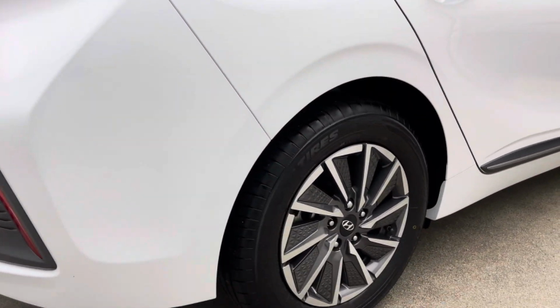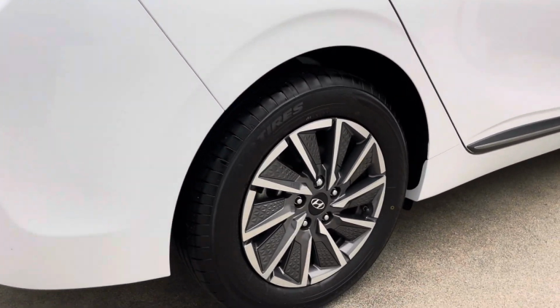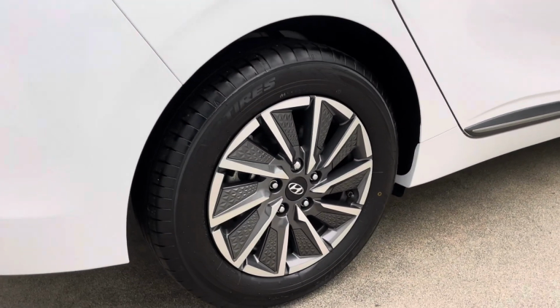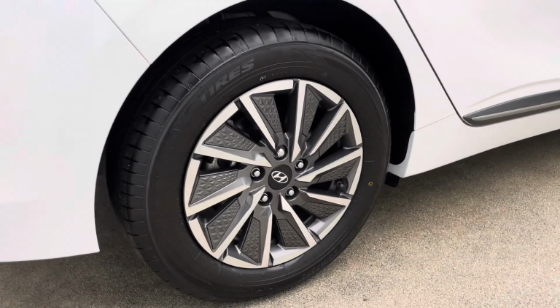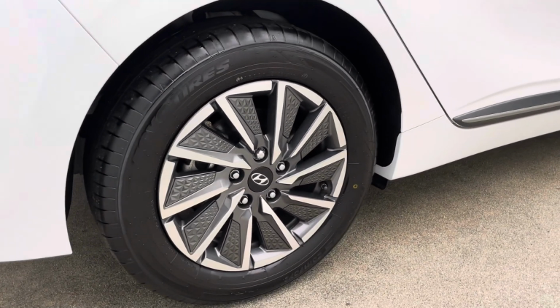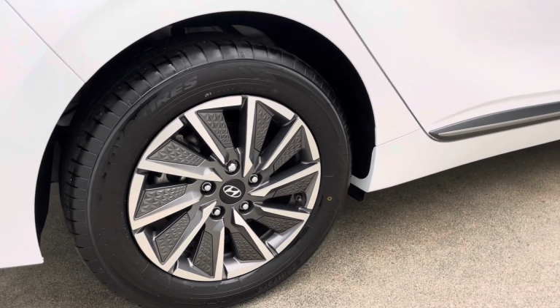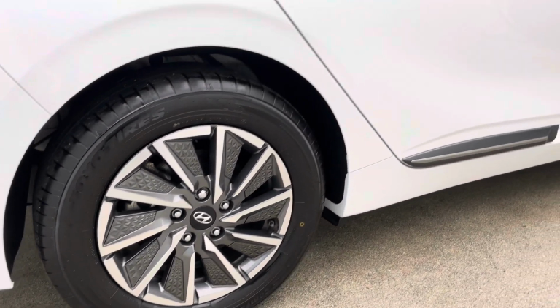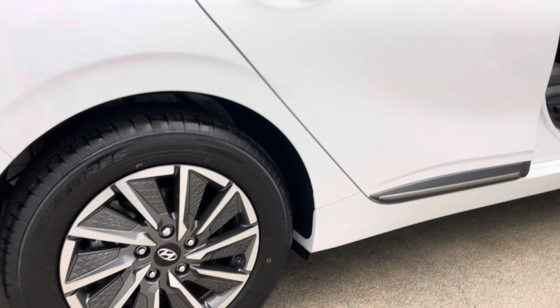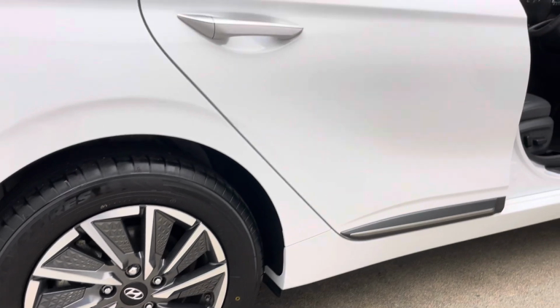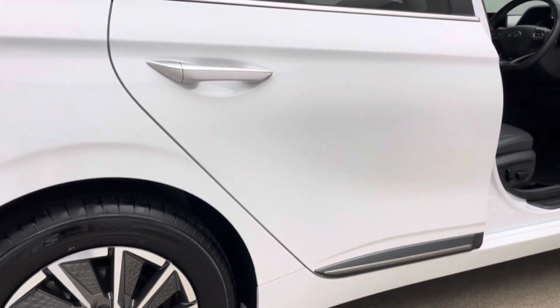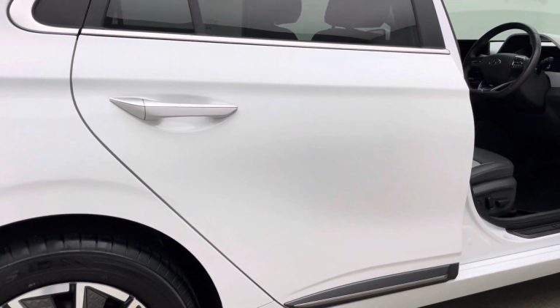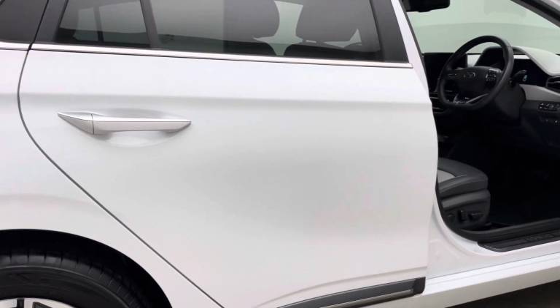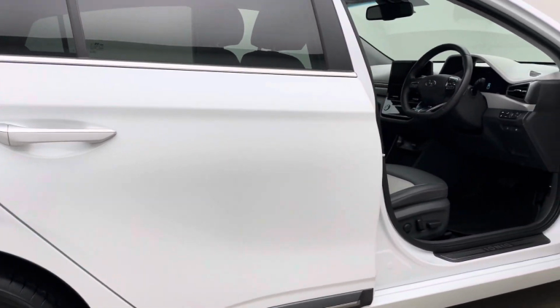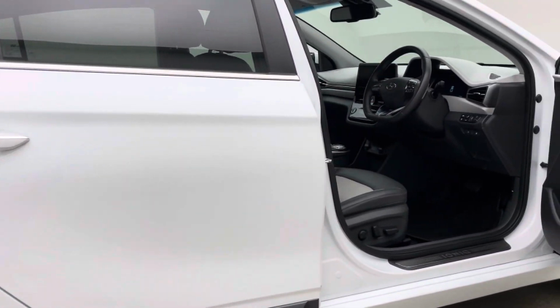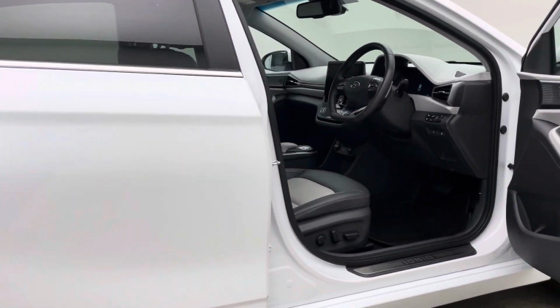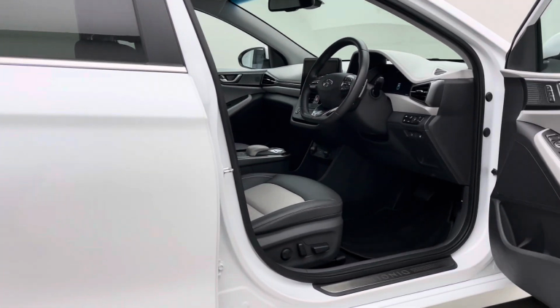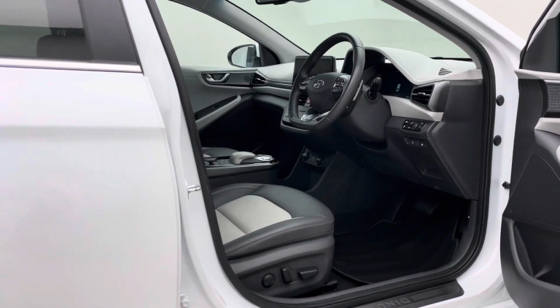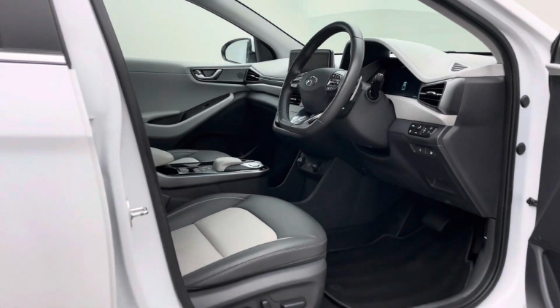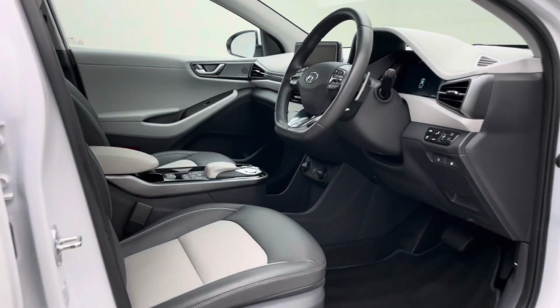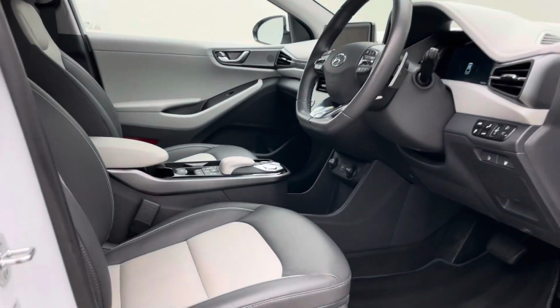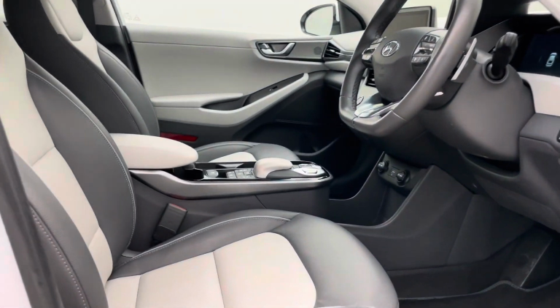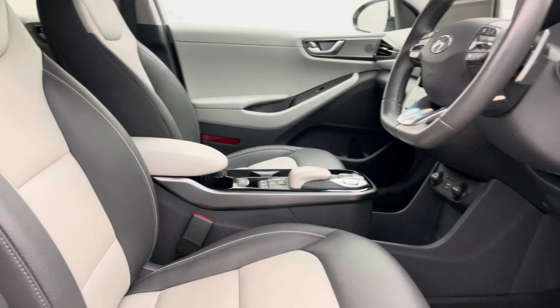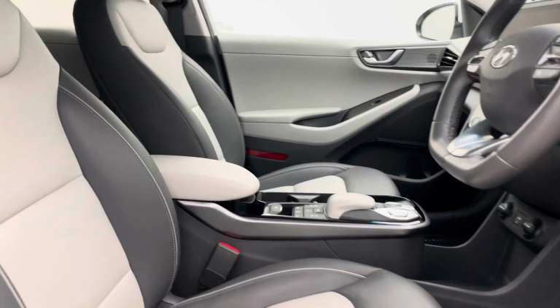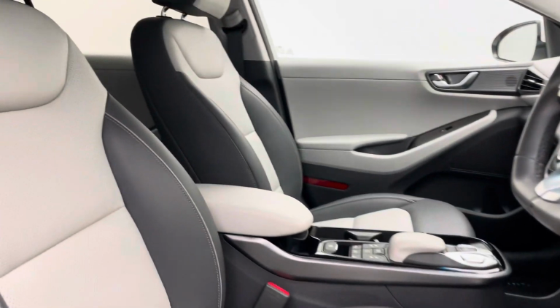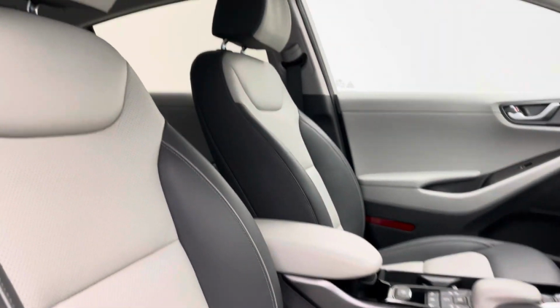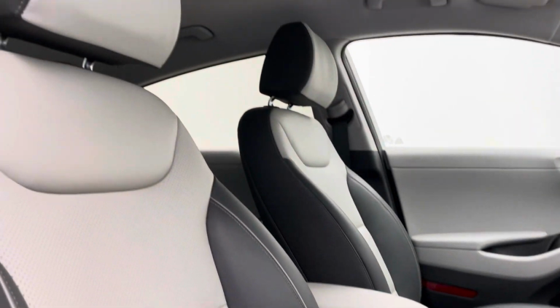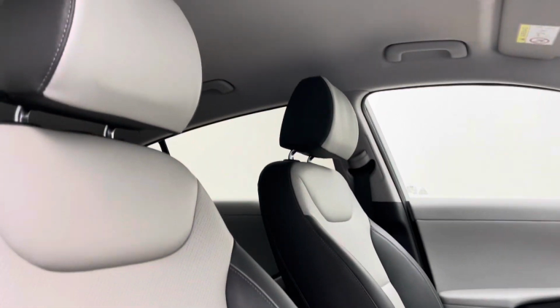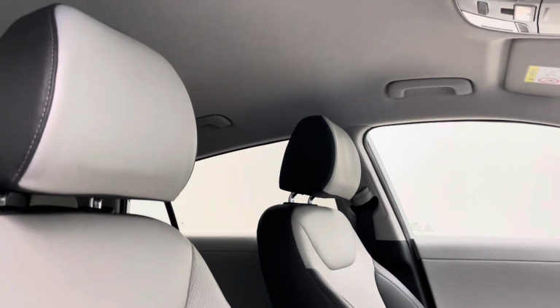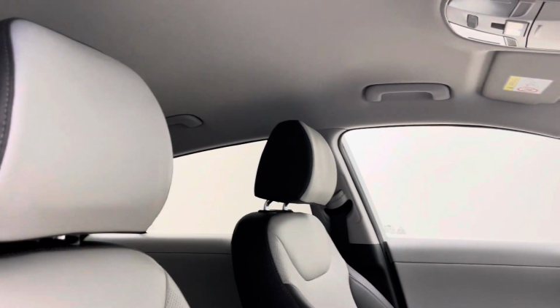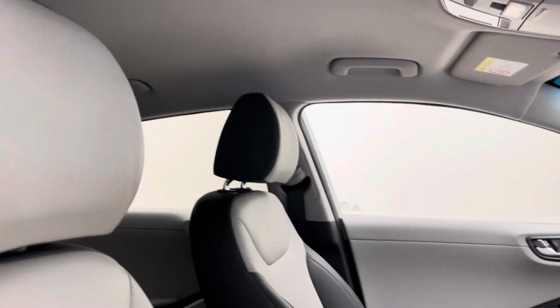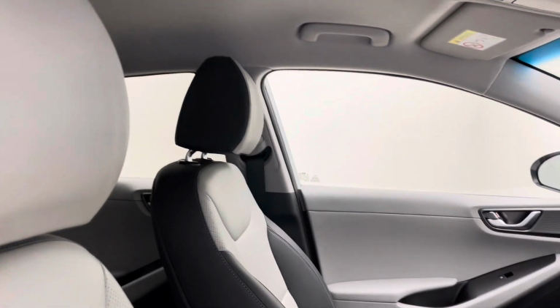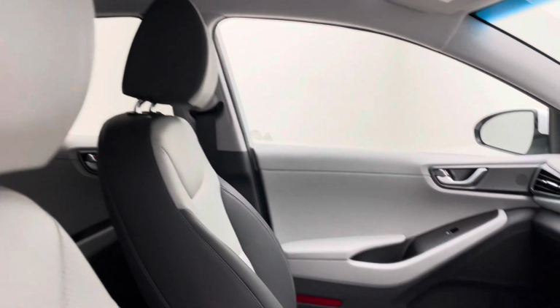We offer a seven day money back guarantee with every car as well. So whether you collect your new car or we deliver it to you, that seven day money back guarantee applies. Just return the car to us within the first week for a full refund.